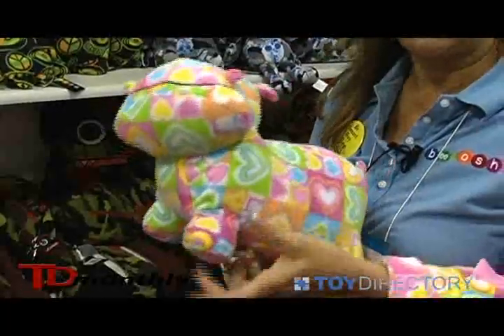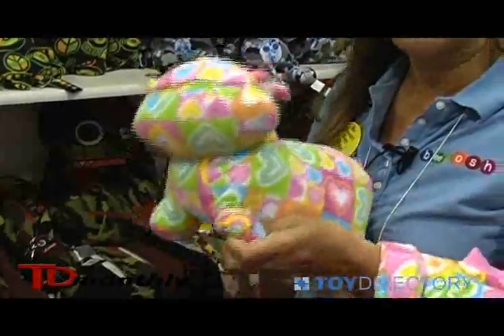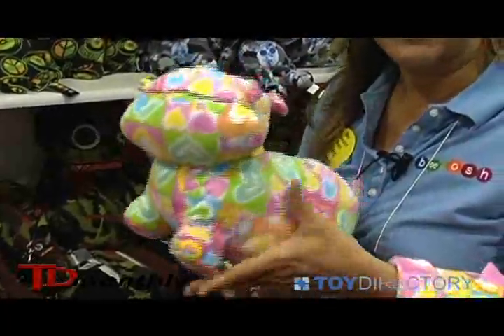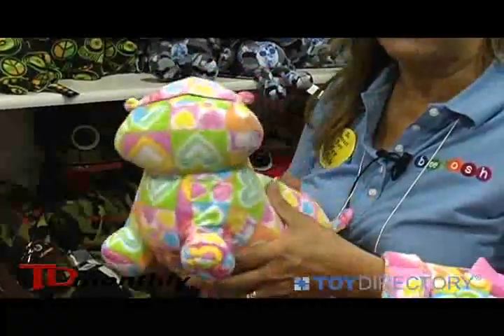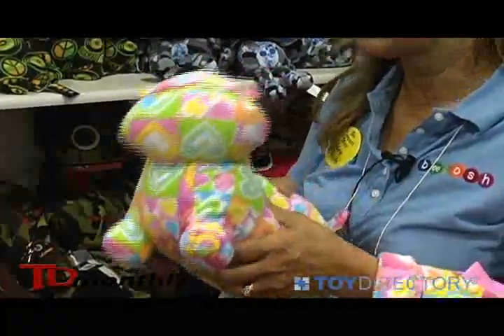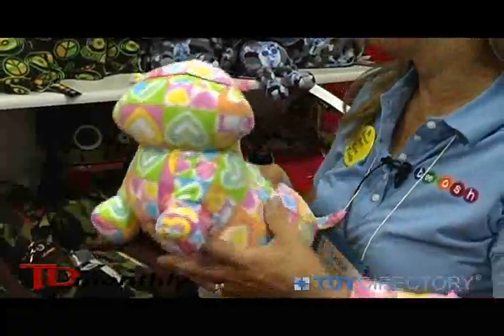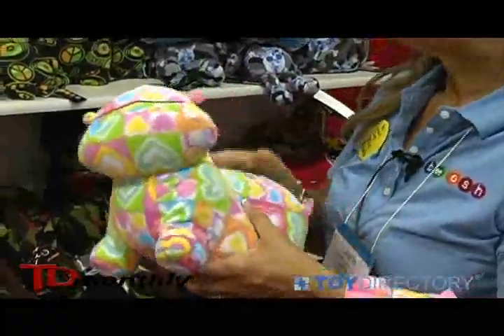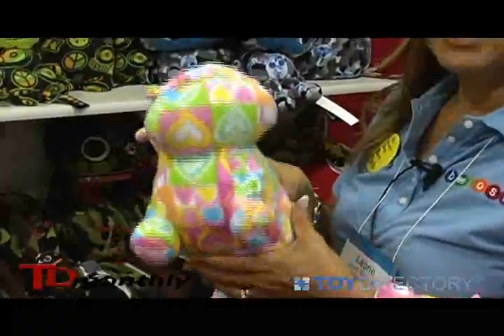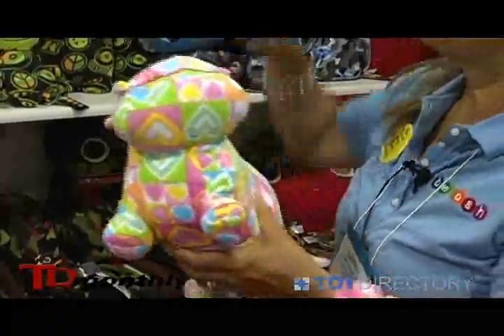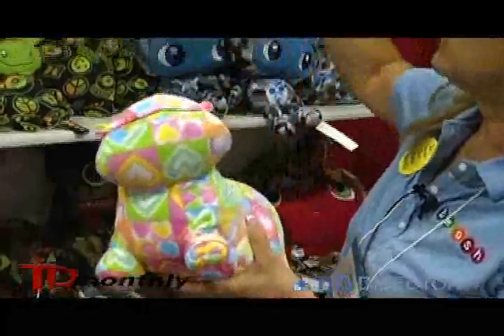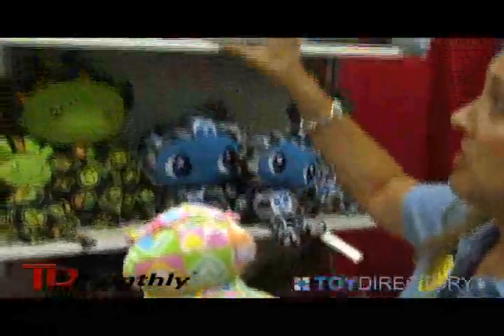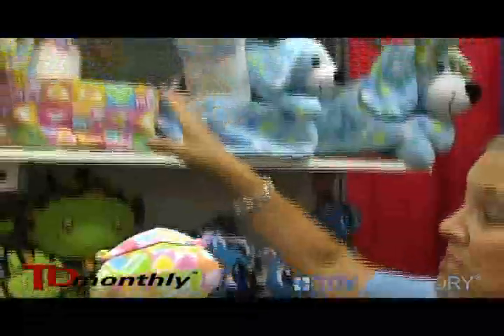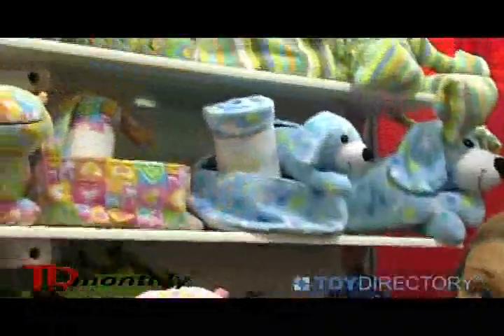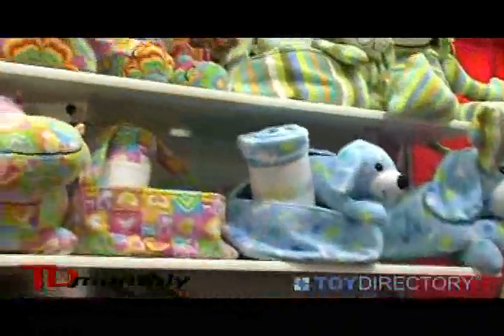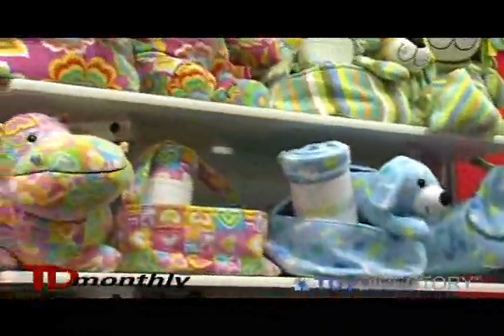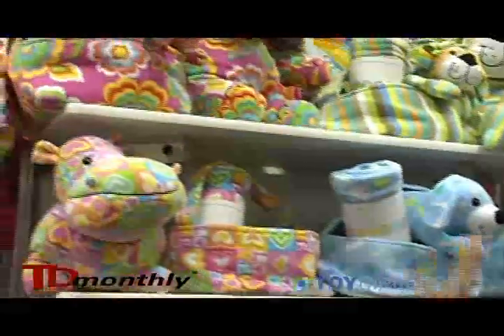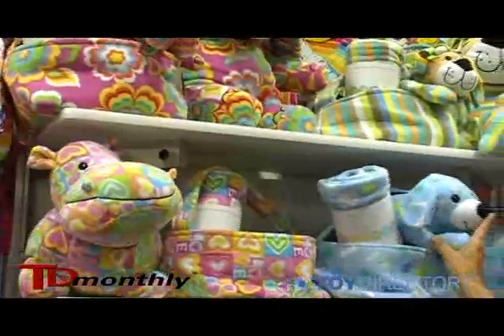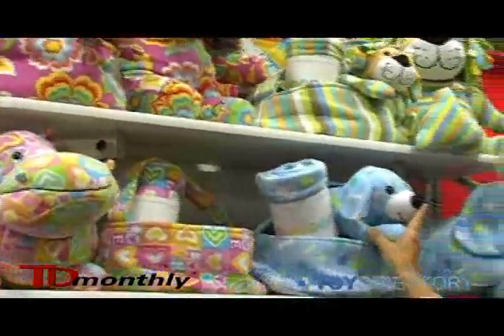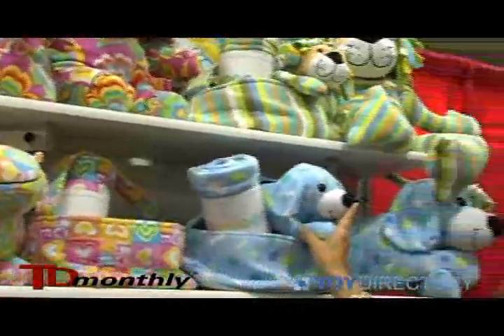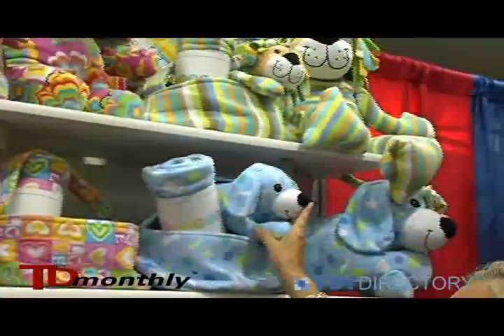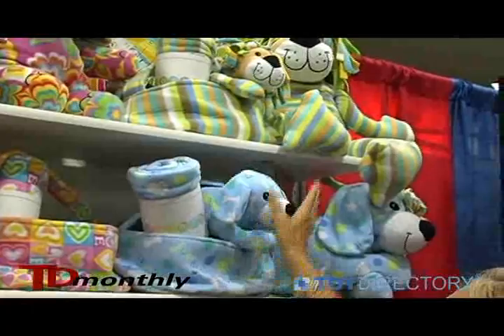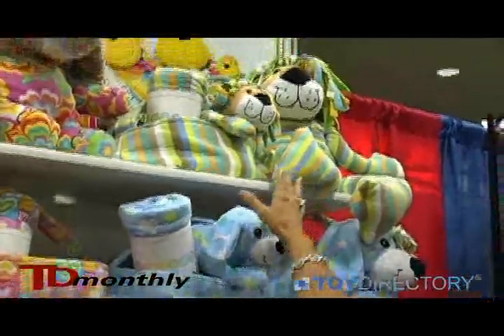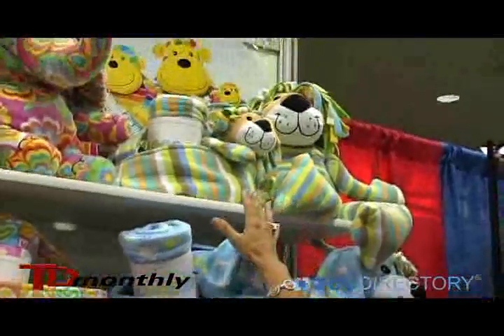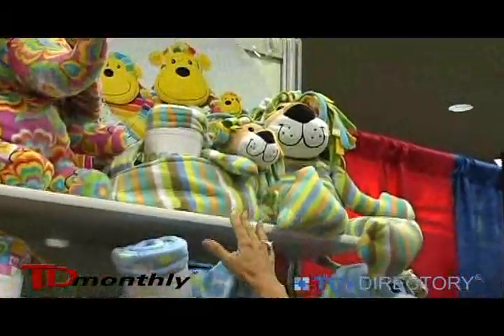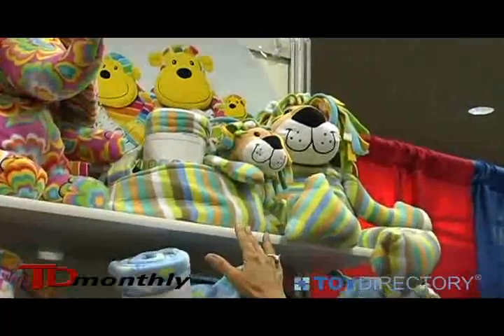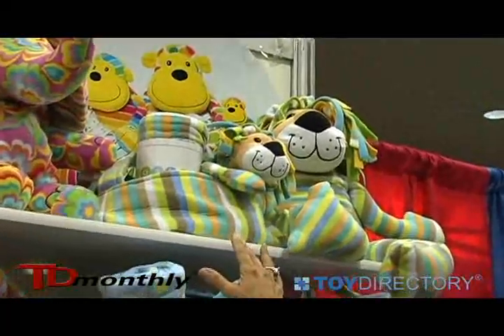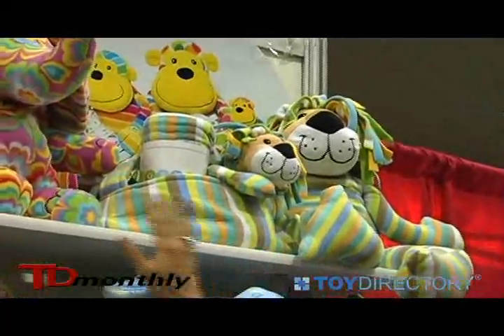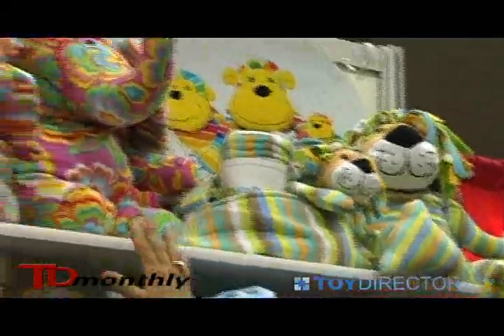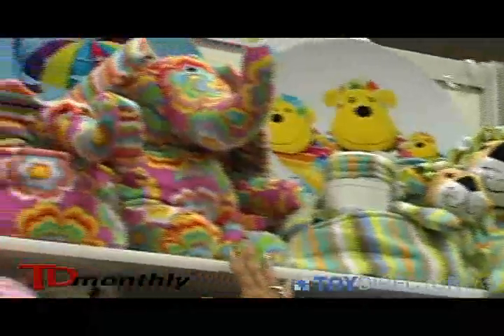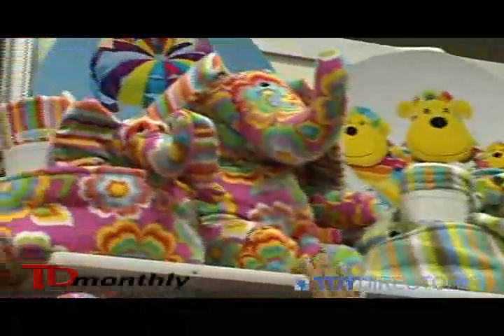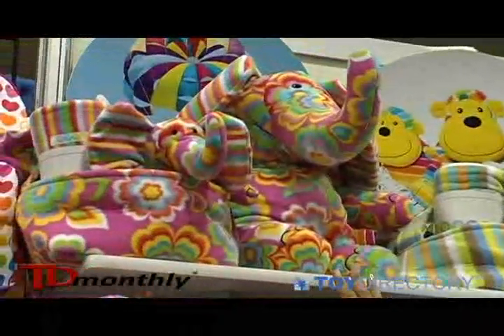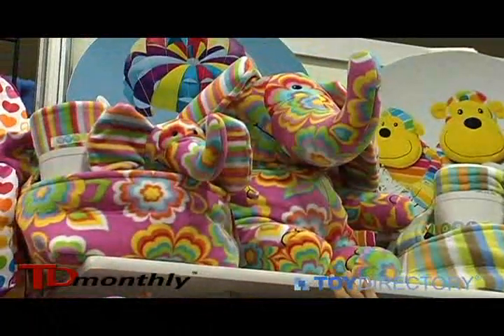If a baby were to chew on this, they don't have anything to worry about. In this line, we did four collections: we did Hazel the hippo for girls, Barkley our puppy dog for boys, Henry our little lion for boys, and Sally the elephant for the girls also.